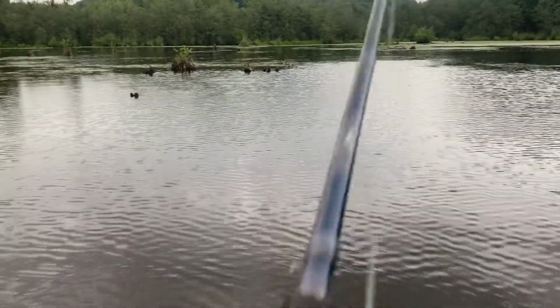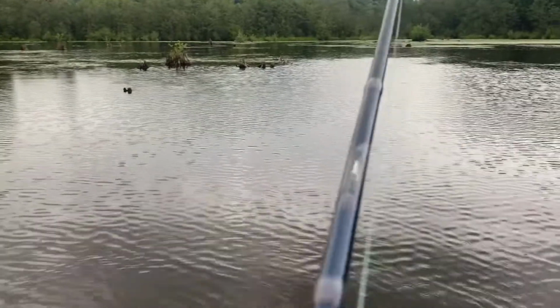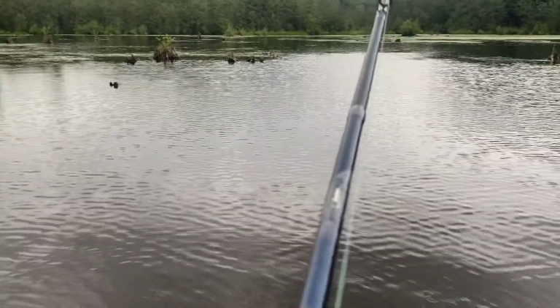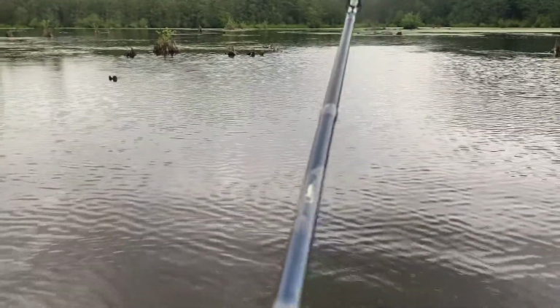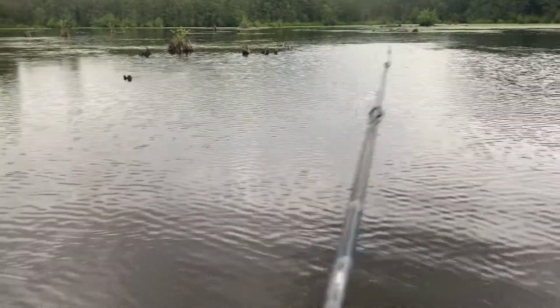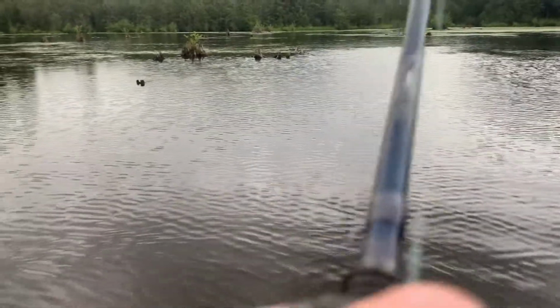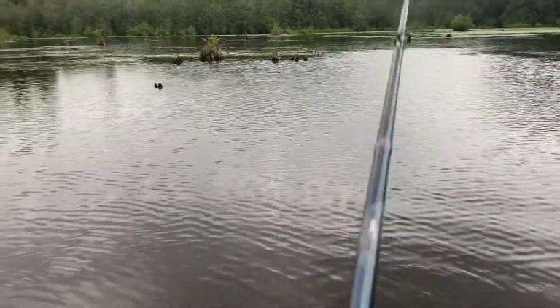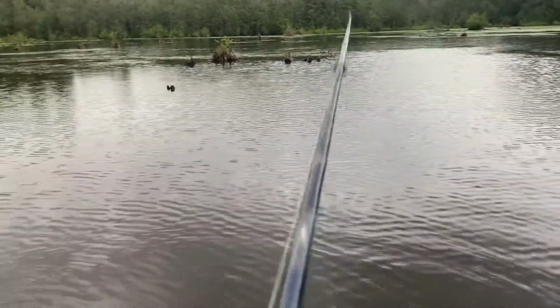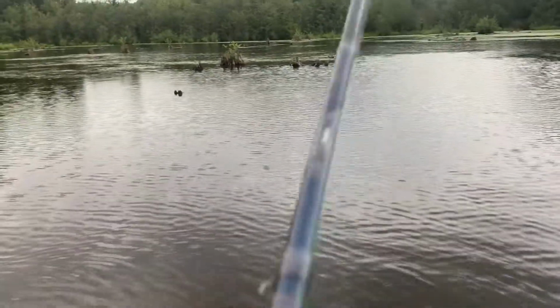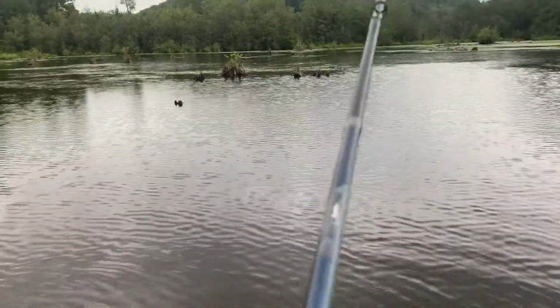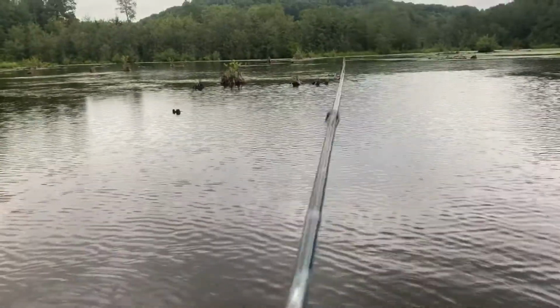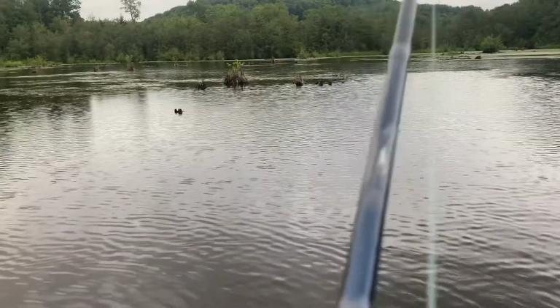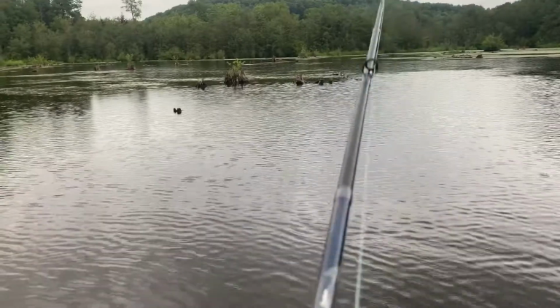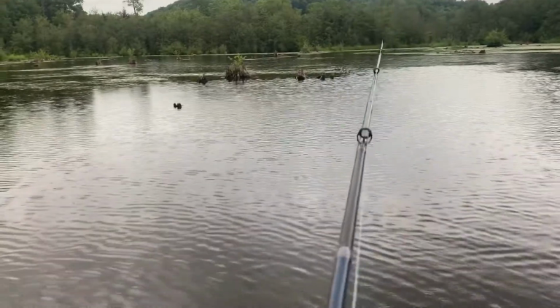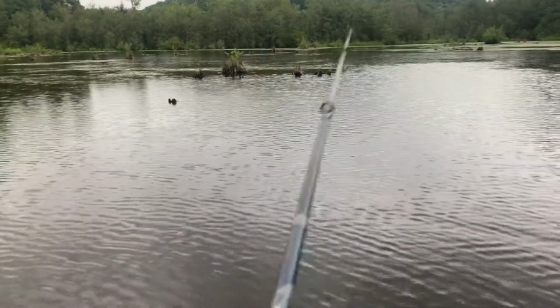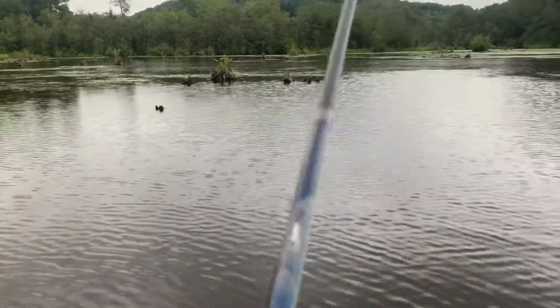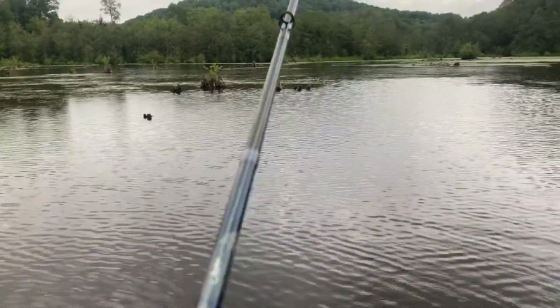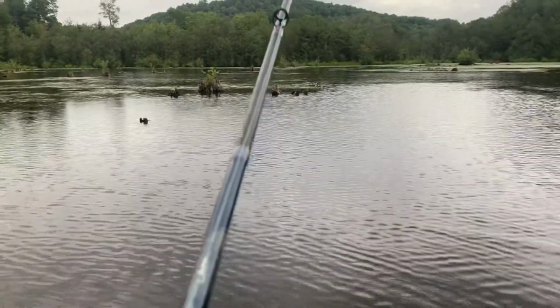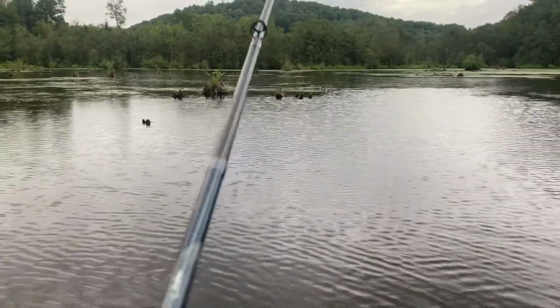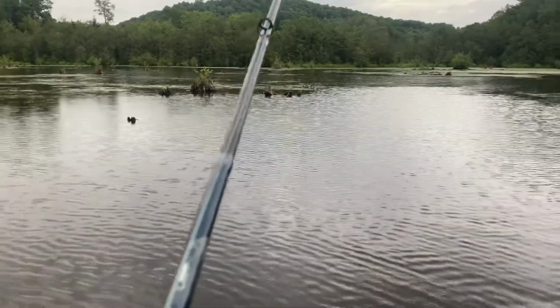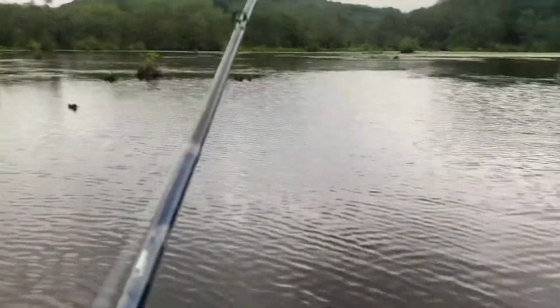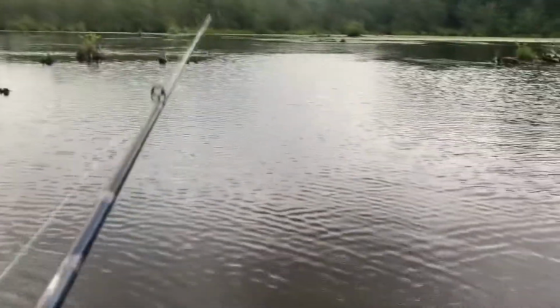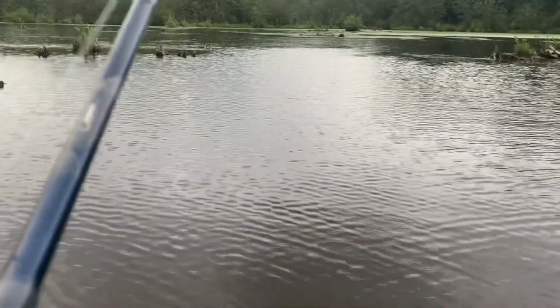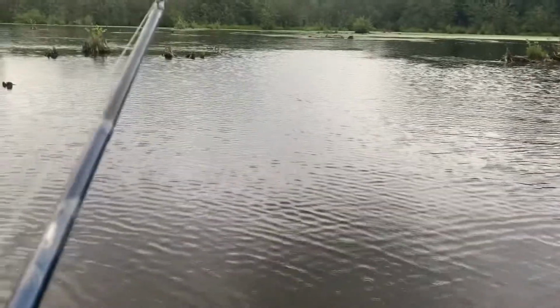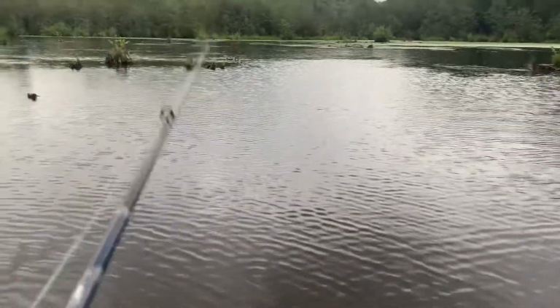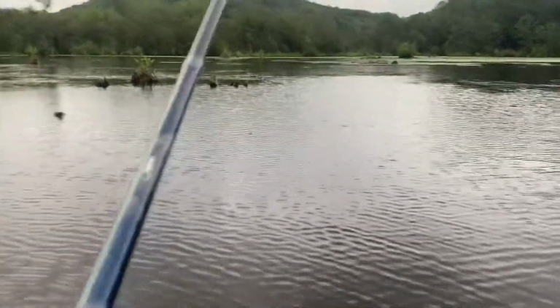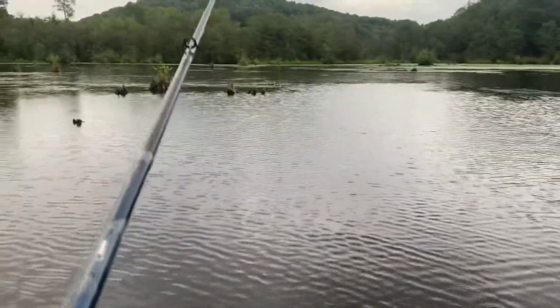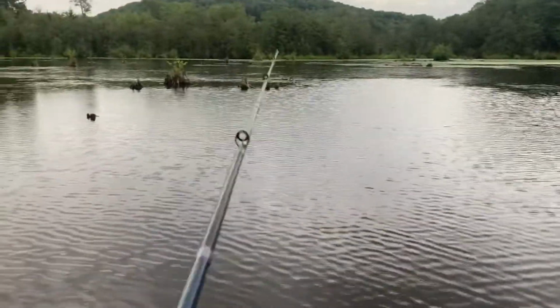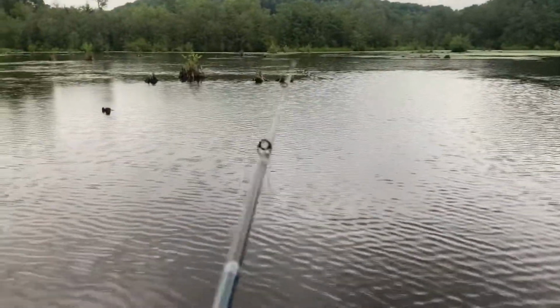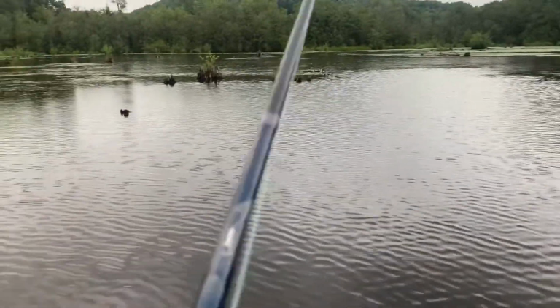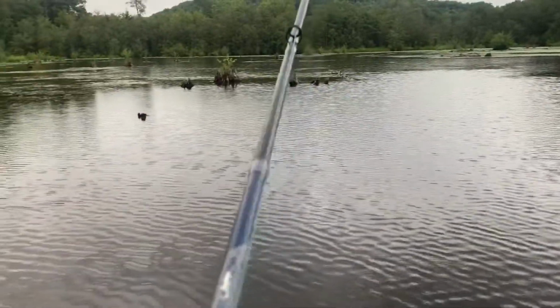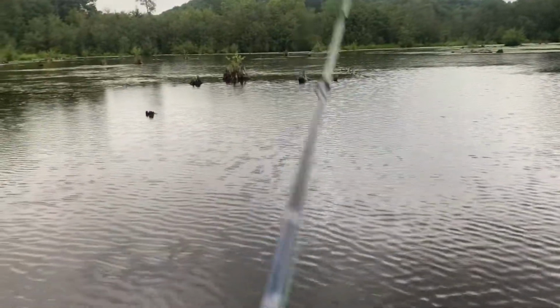It's more of a spinnerbait day today with this rain. I'm 99% sure I'm going to fish the spinnerbait — actually, these weeds don't exactly let the spinnerbait go through very well. Yeah, I don't know, we'll see how this goes.